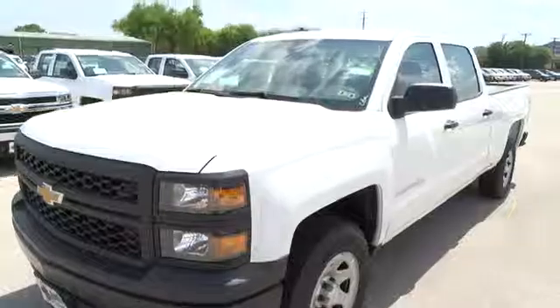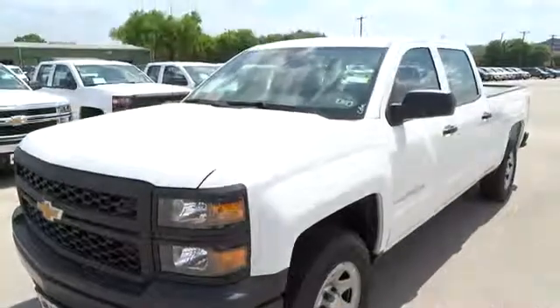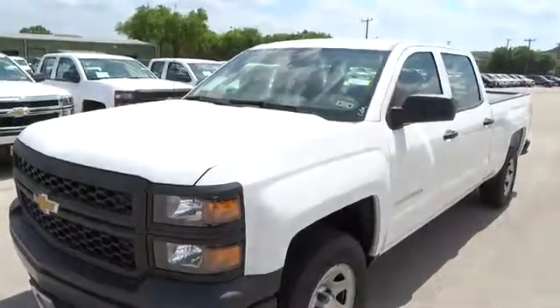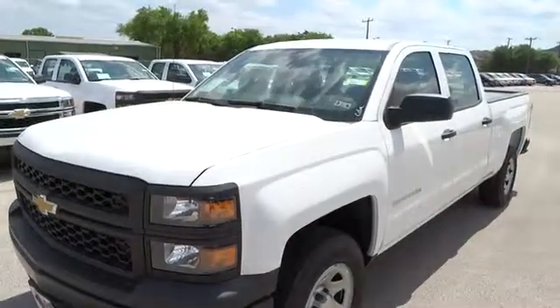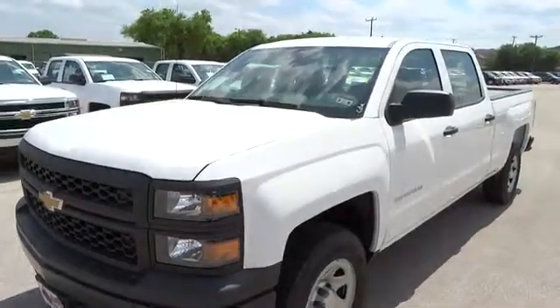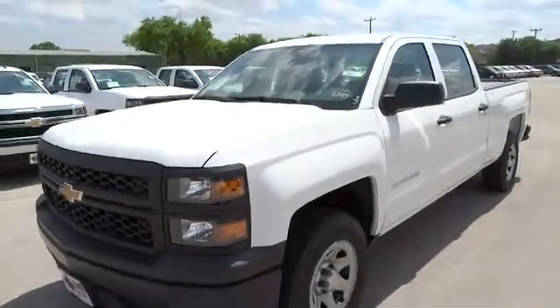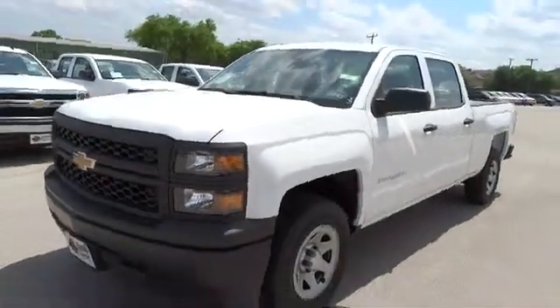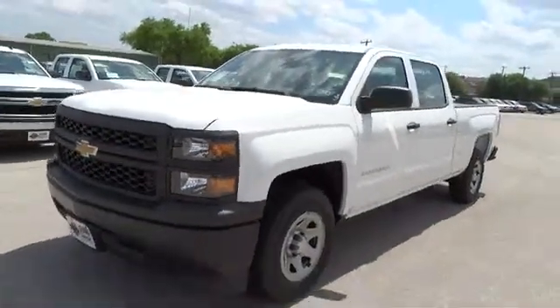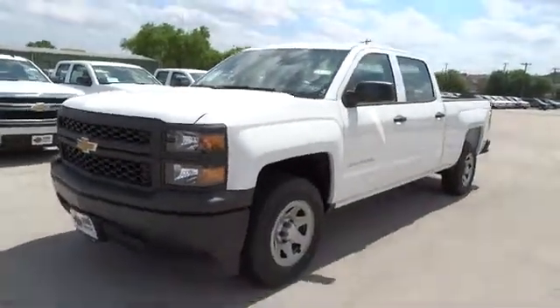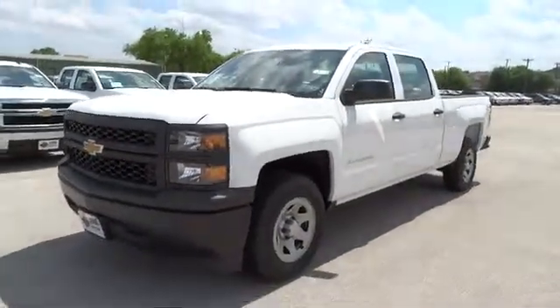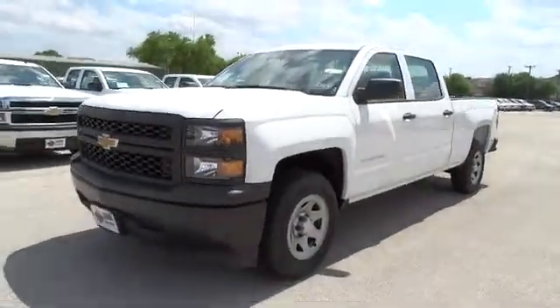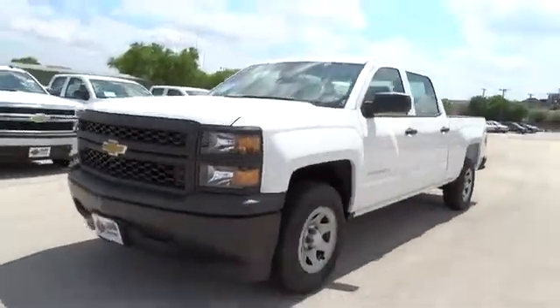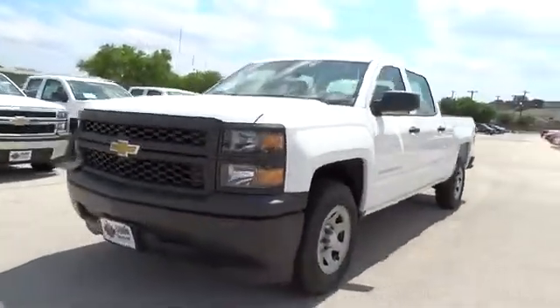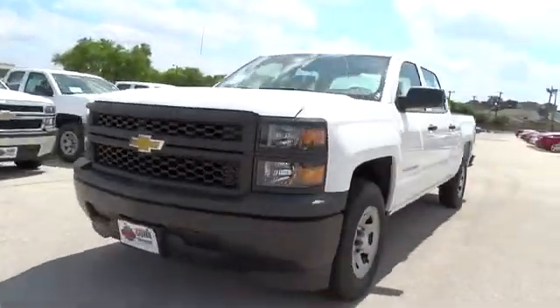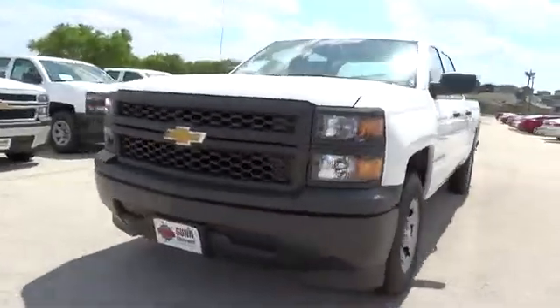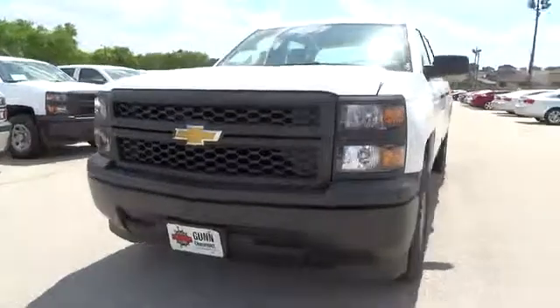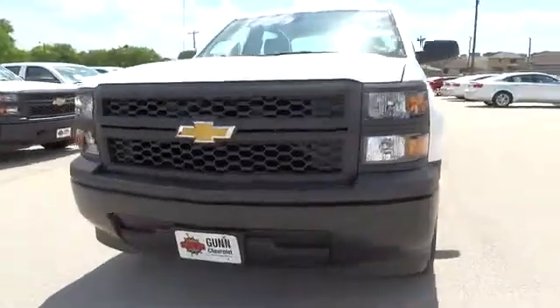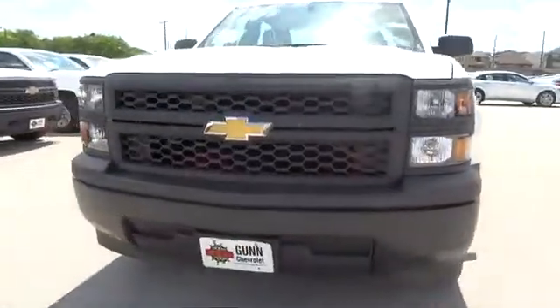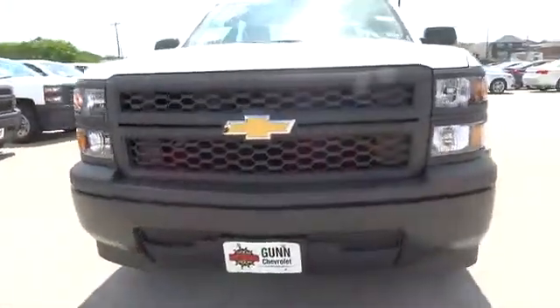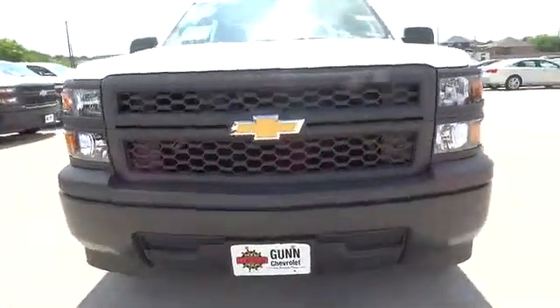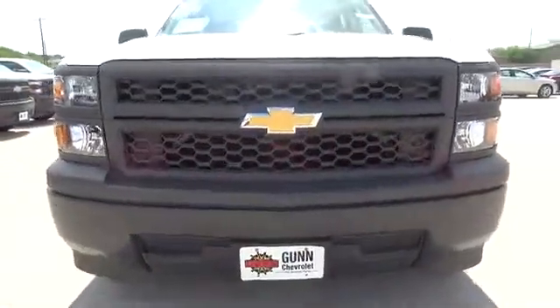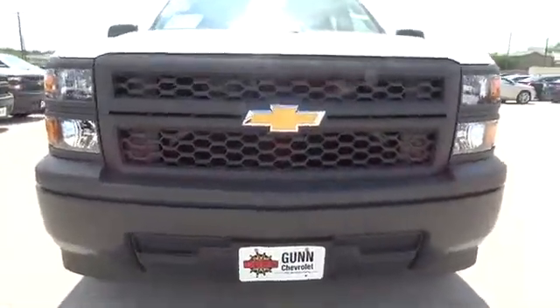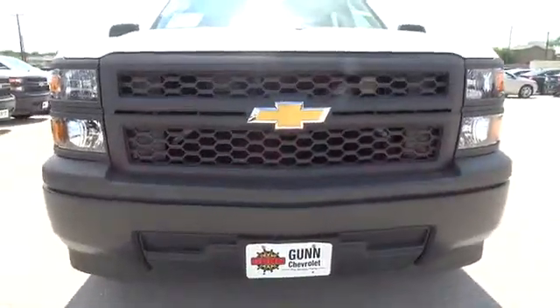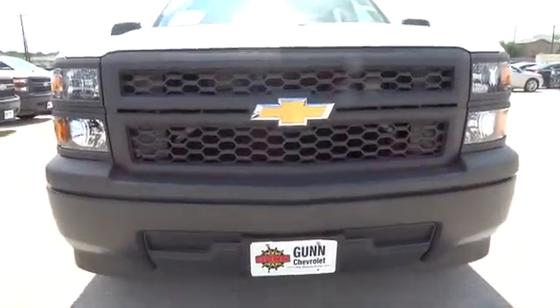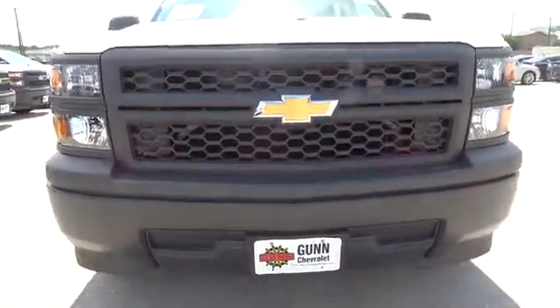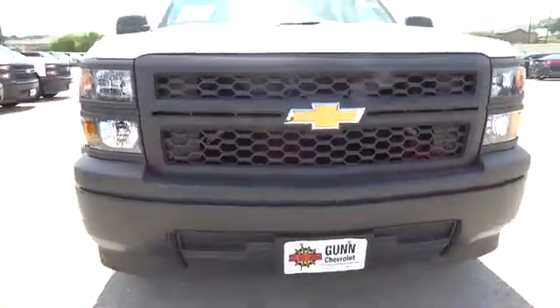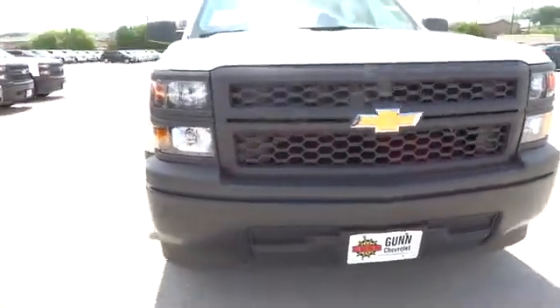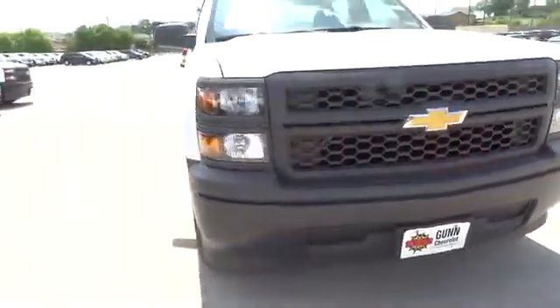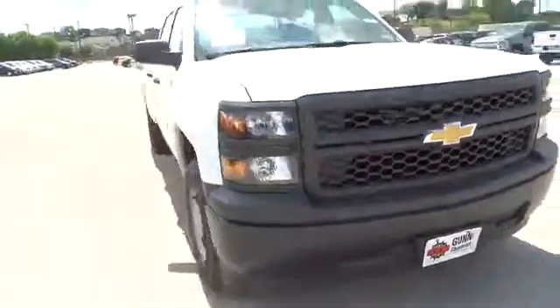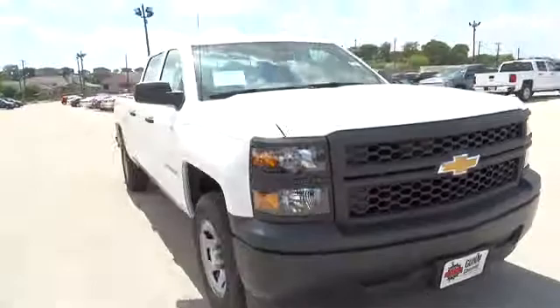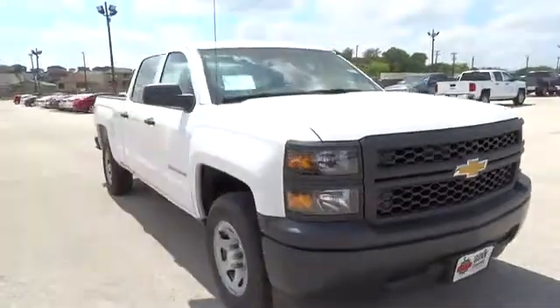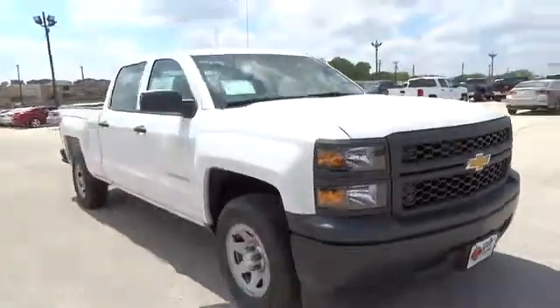The 2014 Silverado 1500. The Chevy Silverado 1500 has the lowest cost of ownership of any full-size pickup. This vehicle has less than 100 miles.